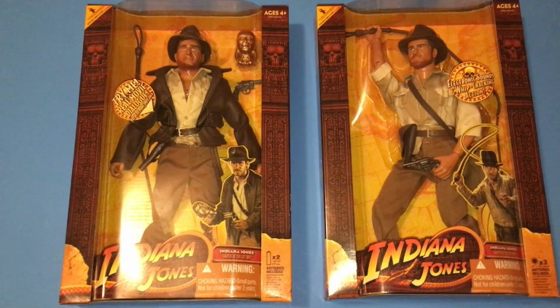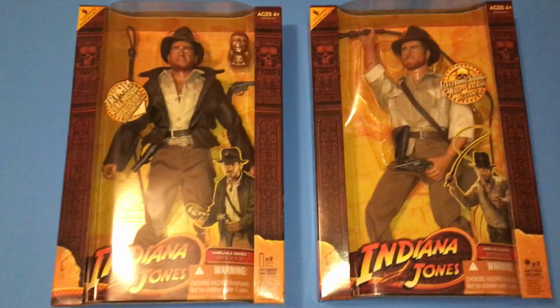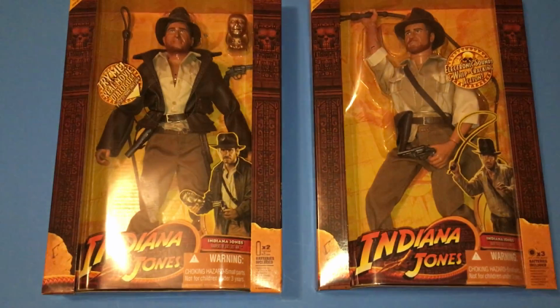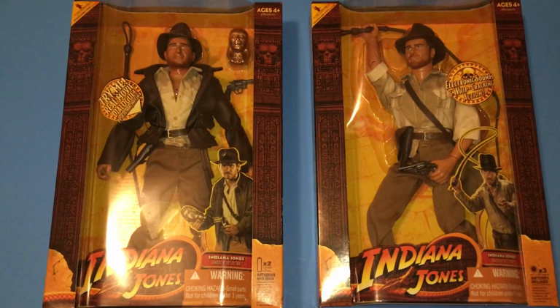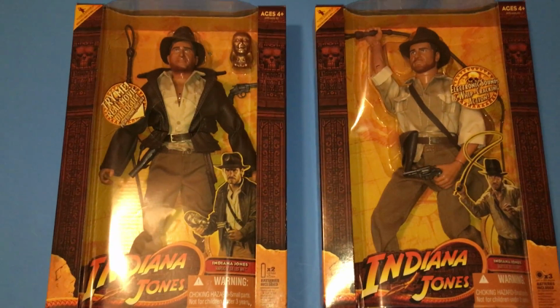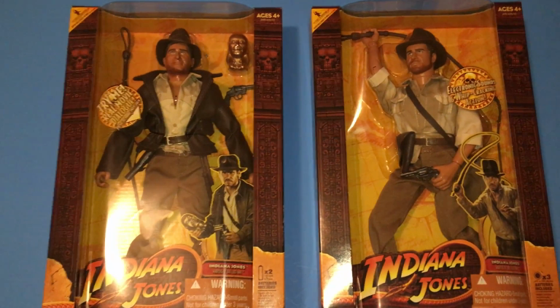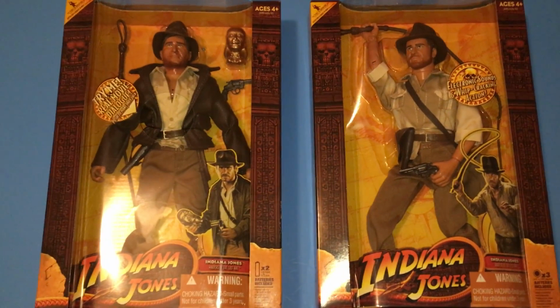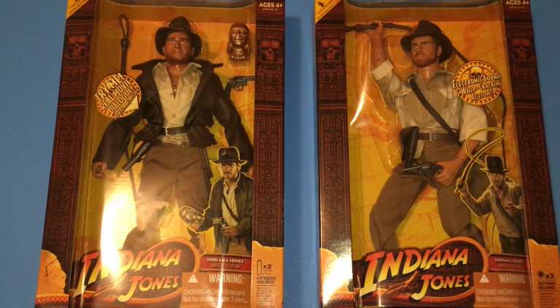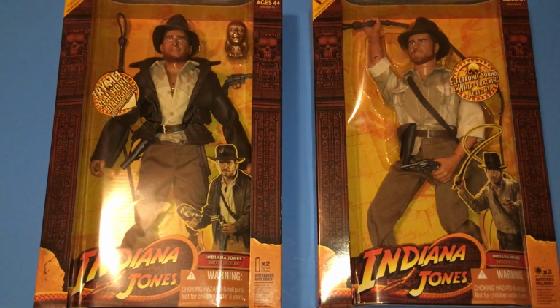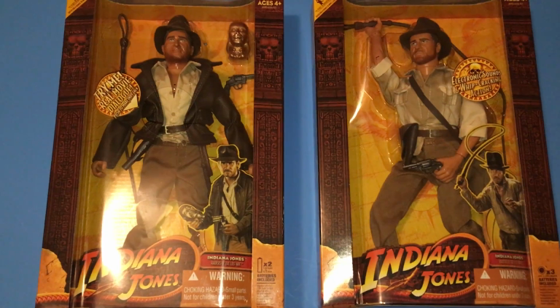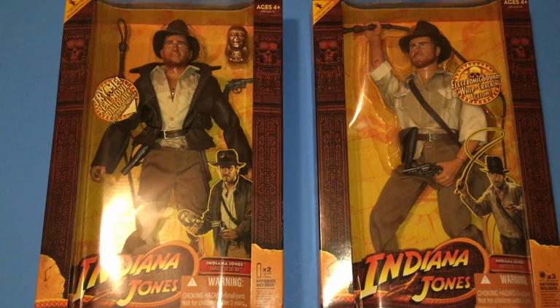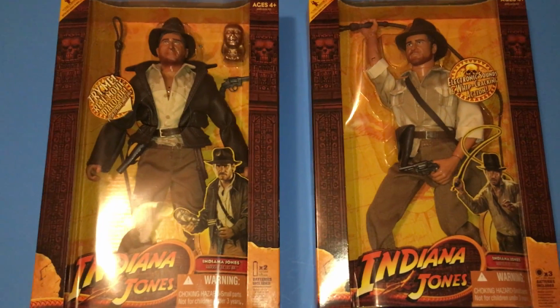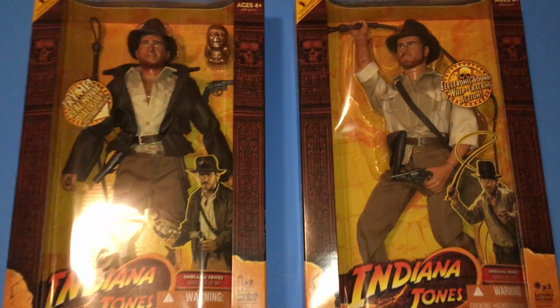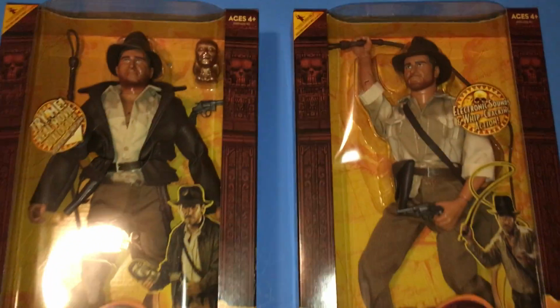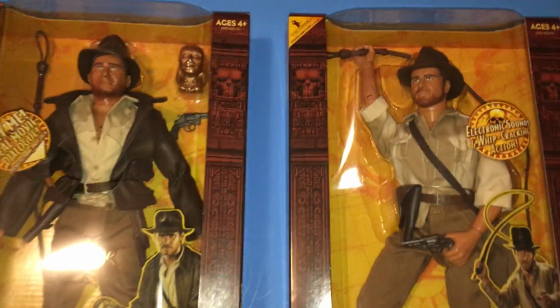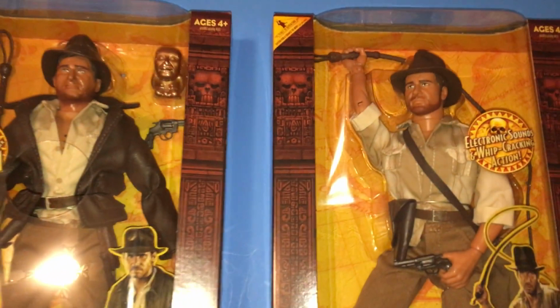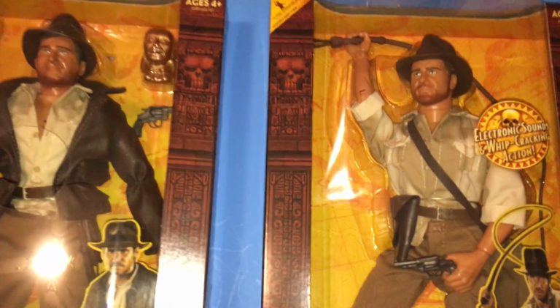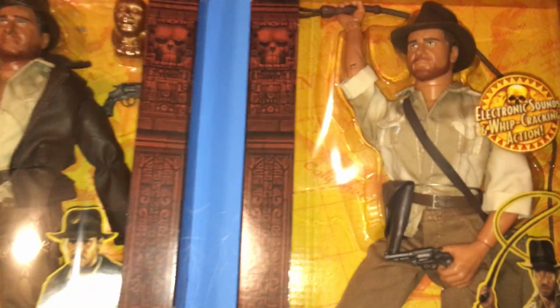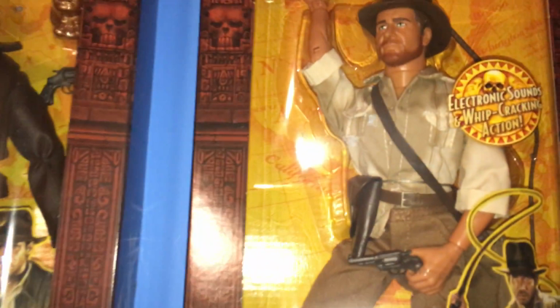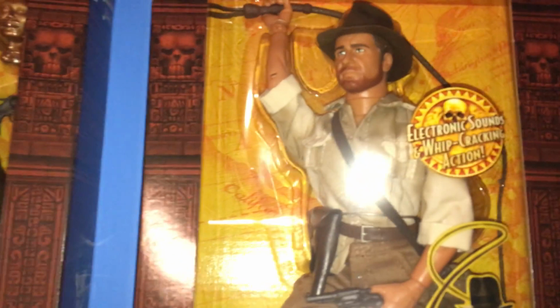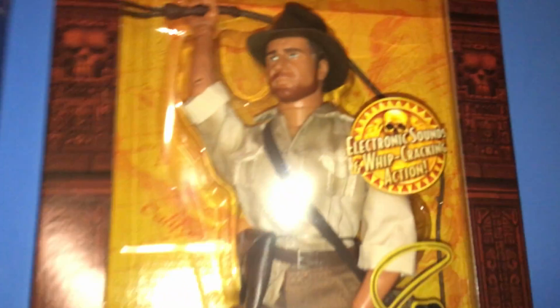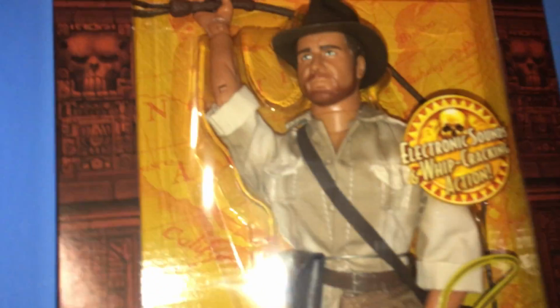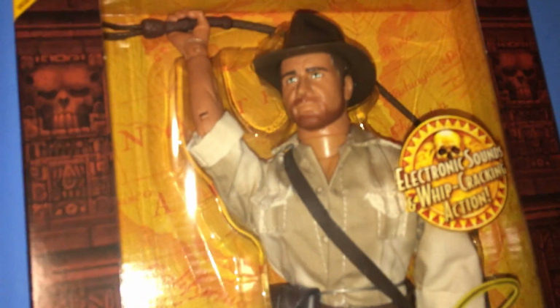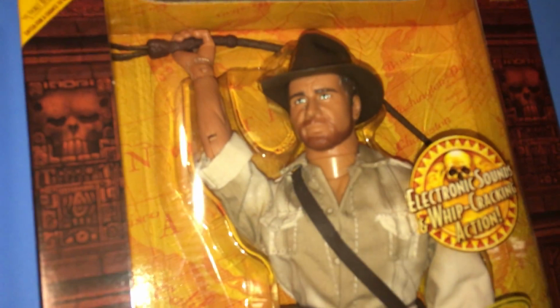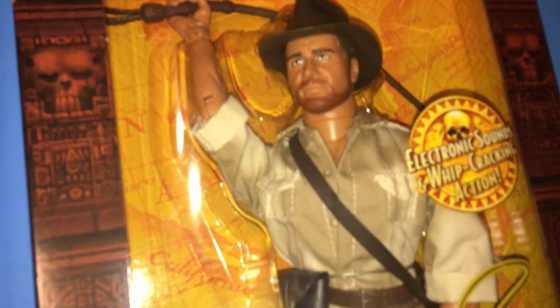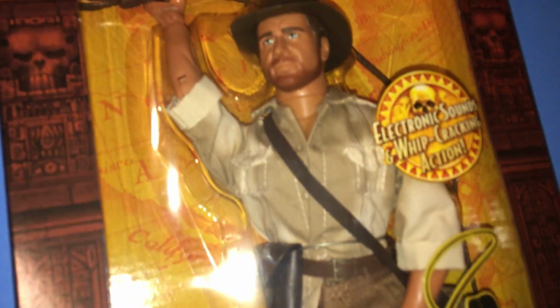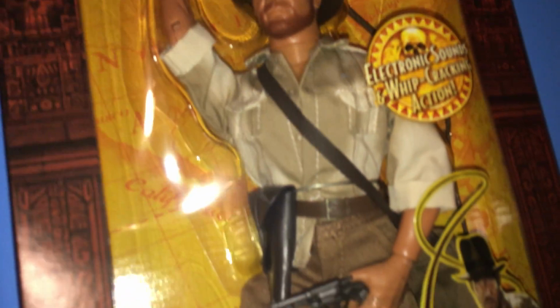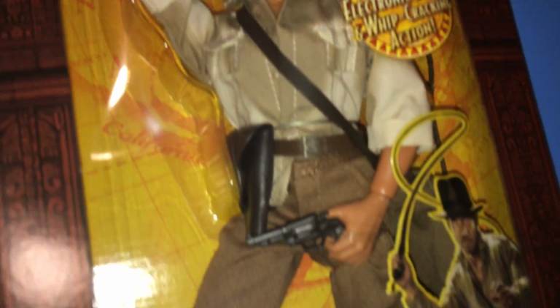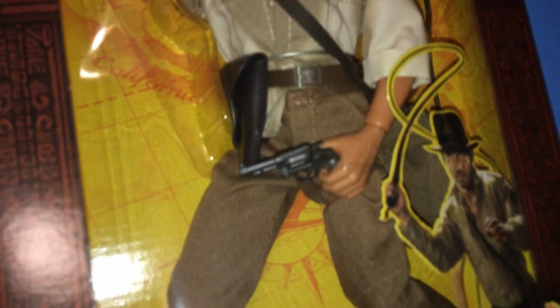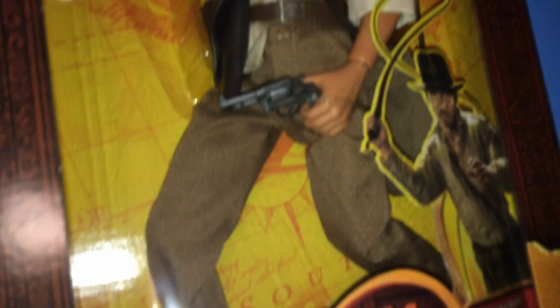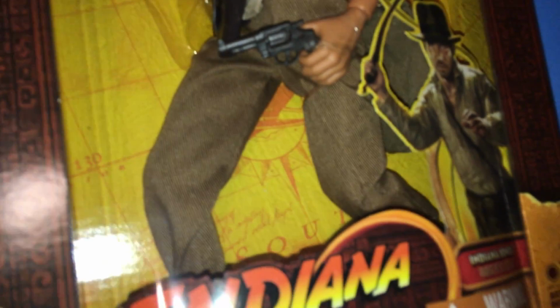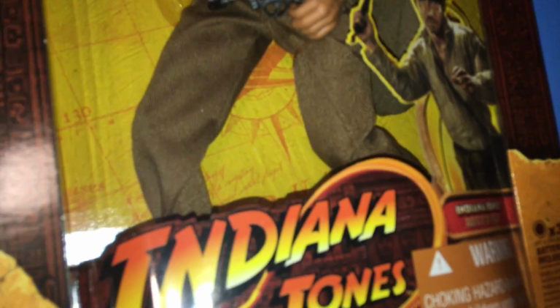Hey, it's James. These are the Indiana Jones 12-inch figures that came out in 2008. They're really cool figures, very detailed. It's cool how they made his shirt look dirty and sweaty and stuff. Comes with a whip and a gun and all that.